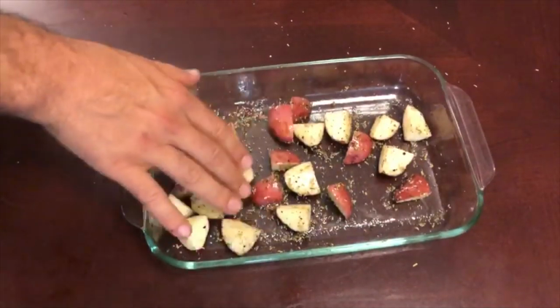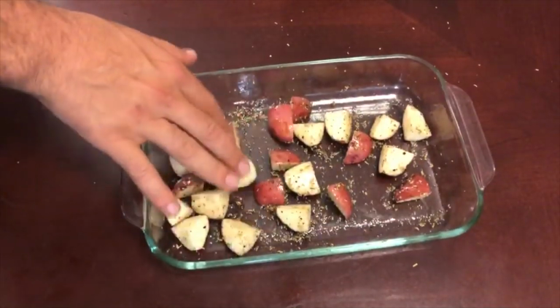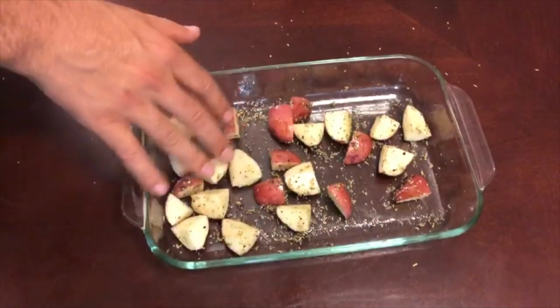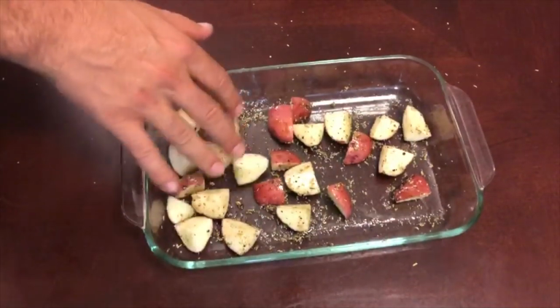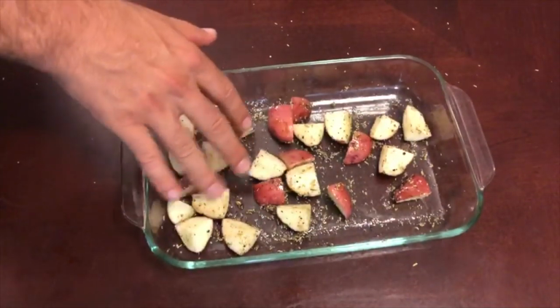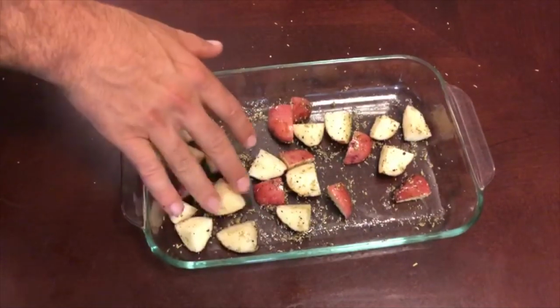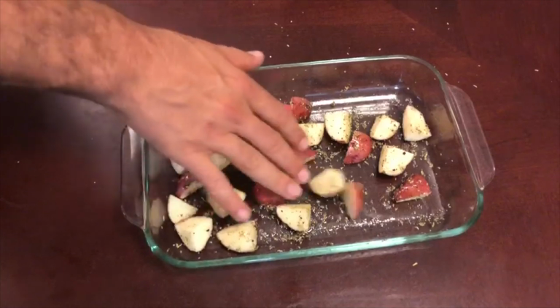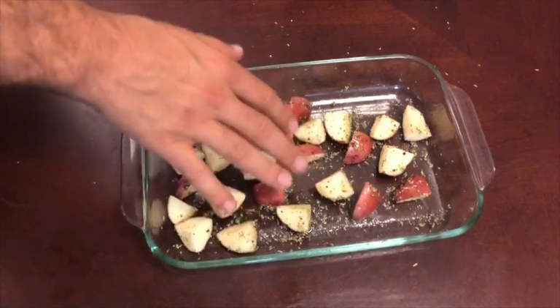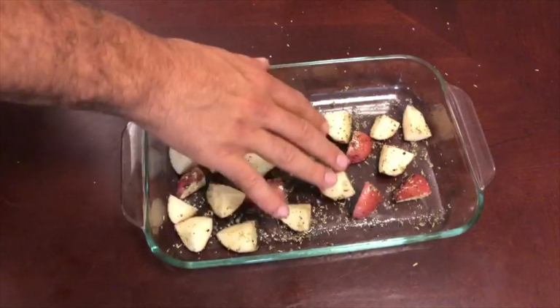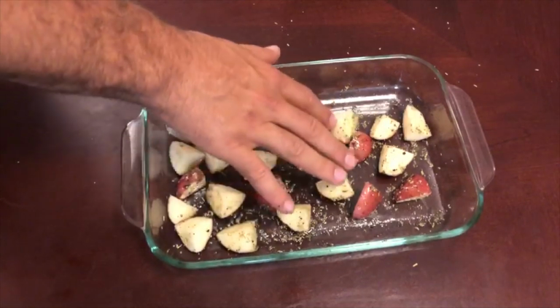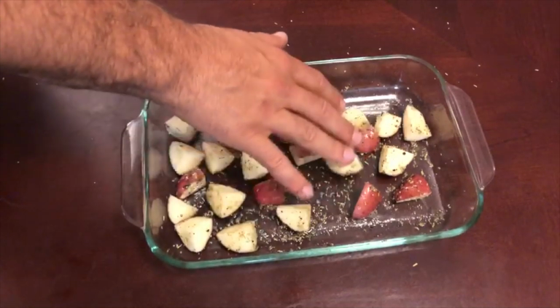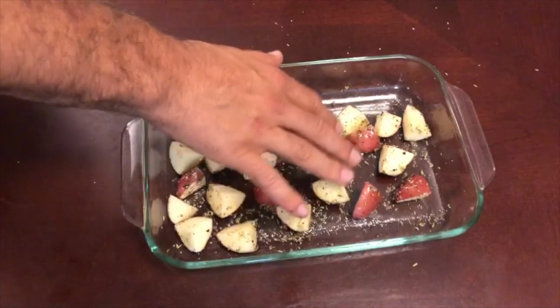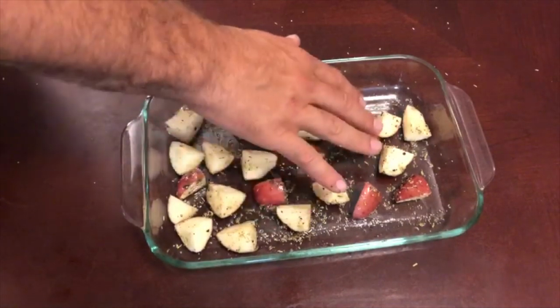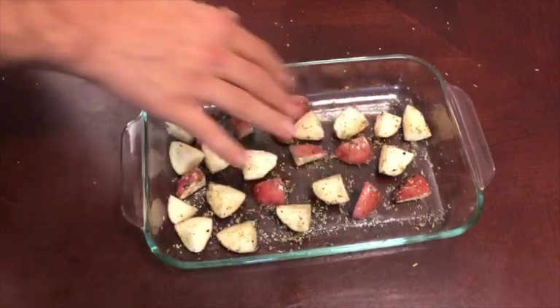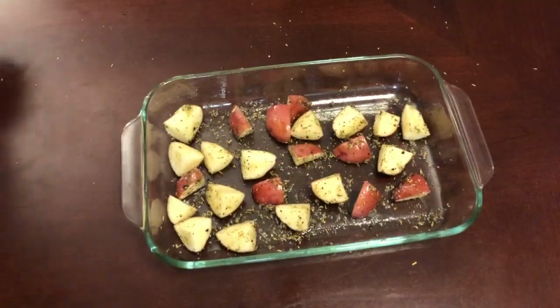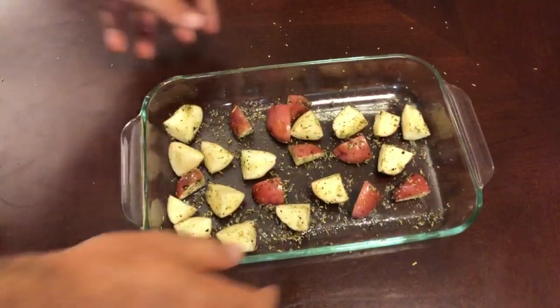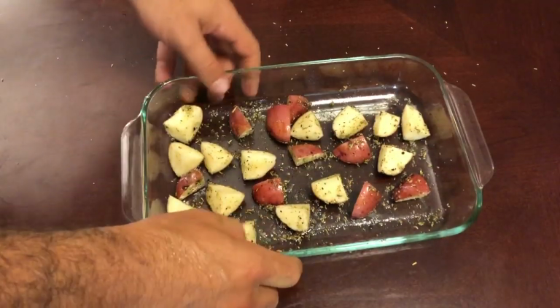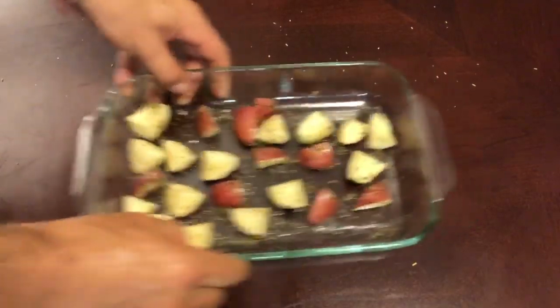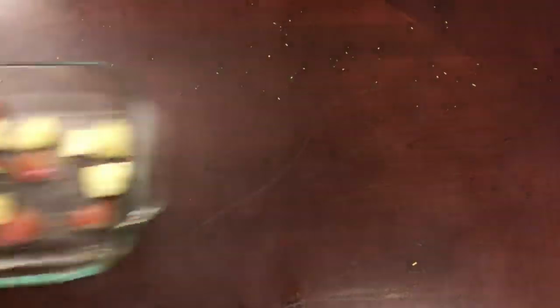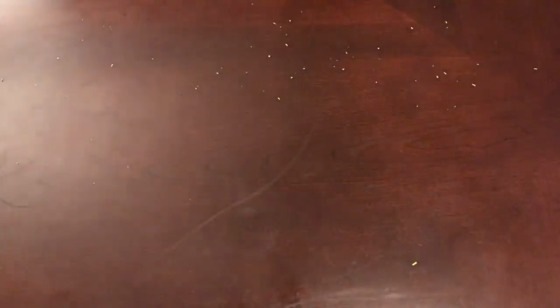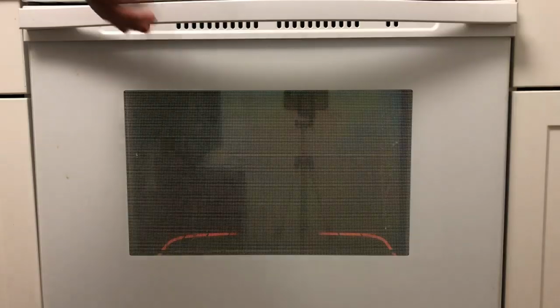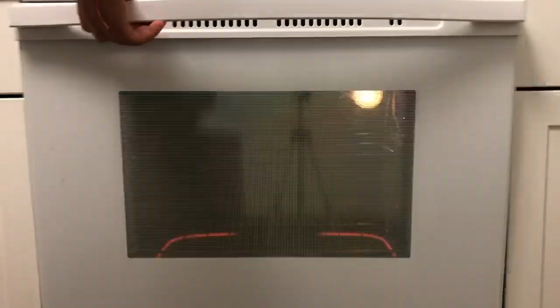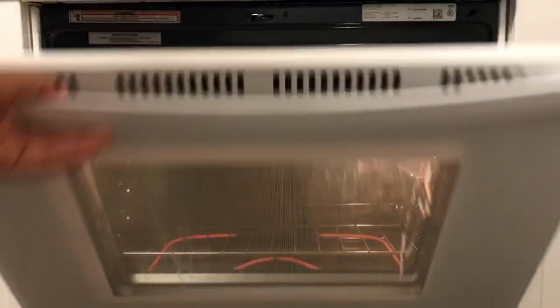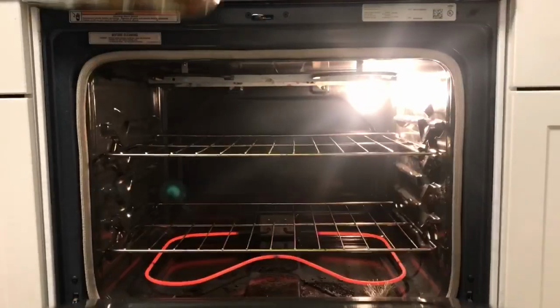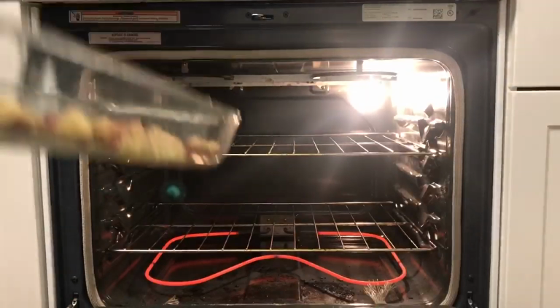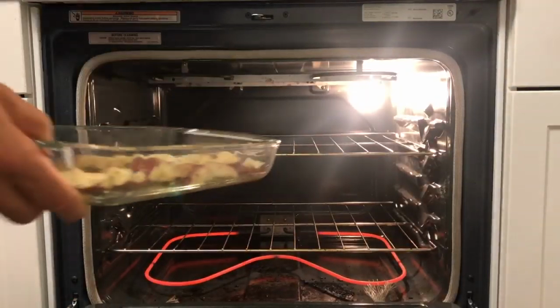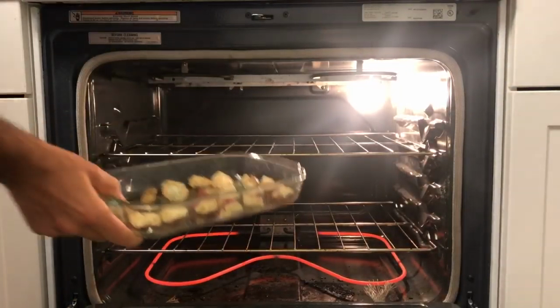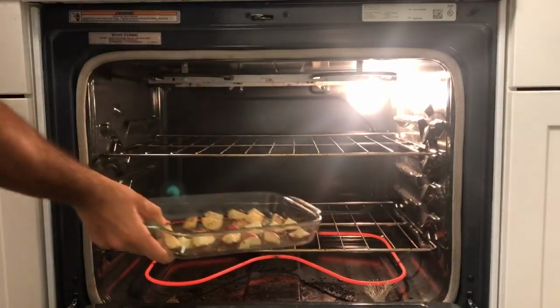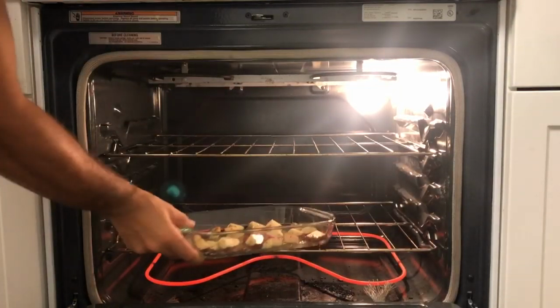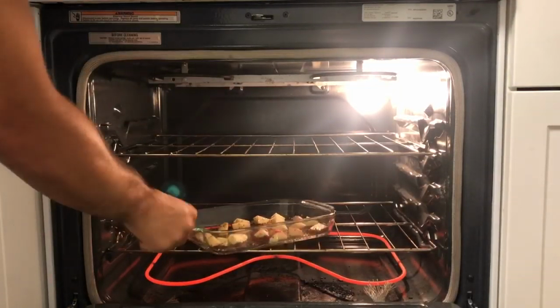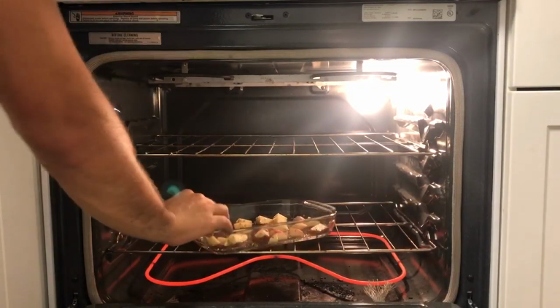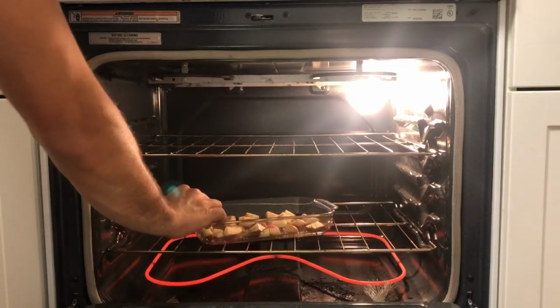Now you just want to spread them out nice and evenly. Let's take it to a 400 degree oven that we preheated. And here we go.